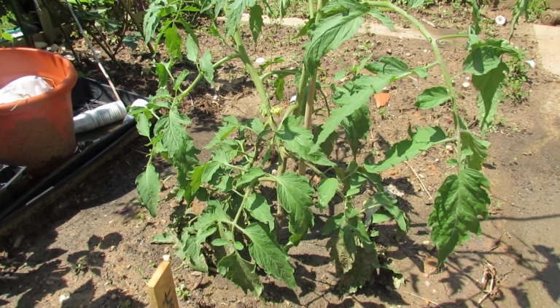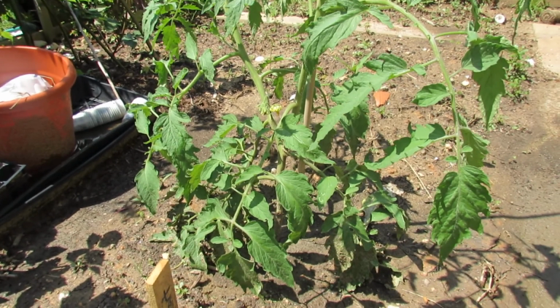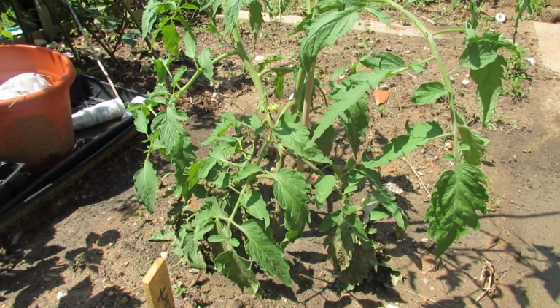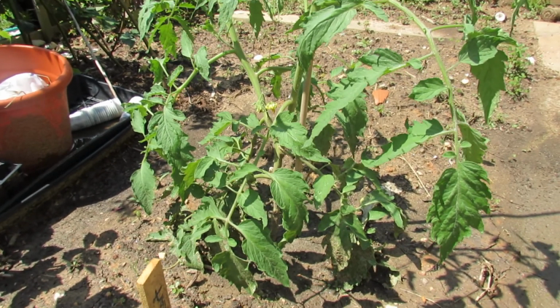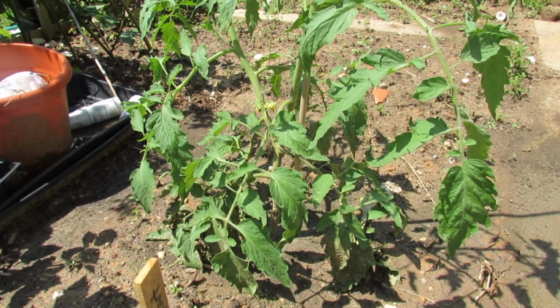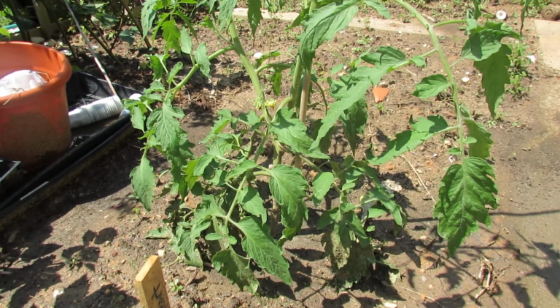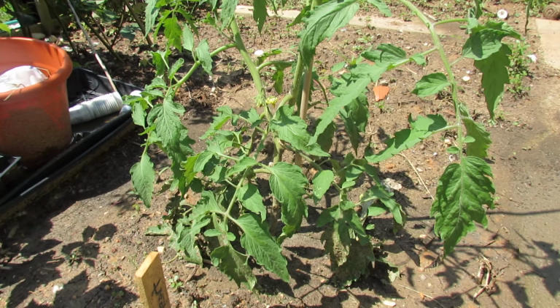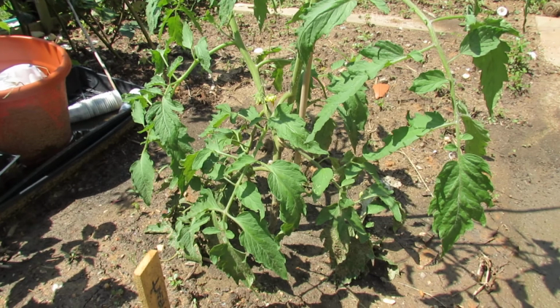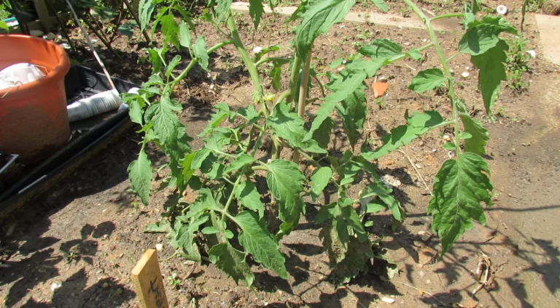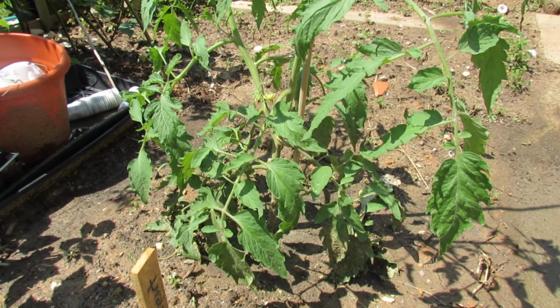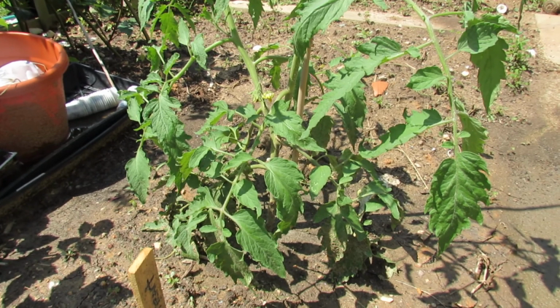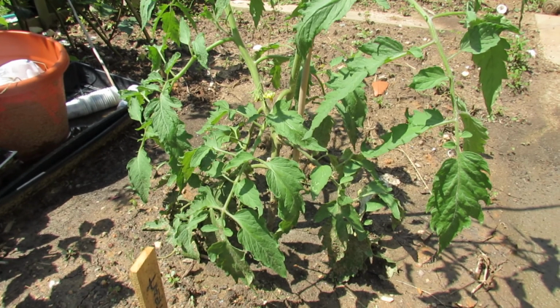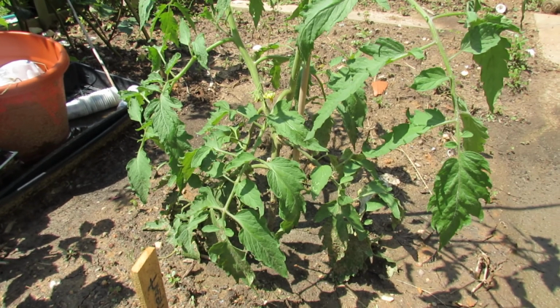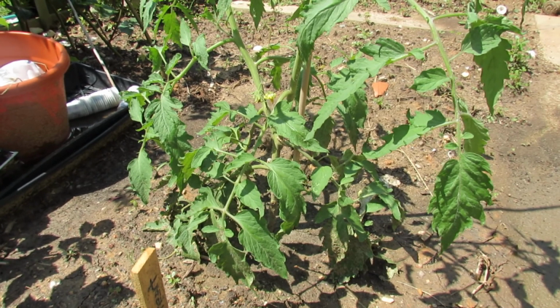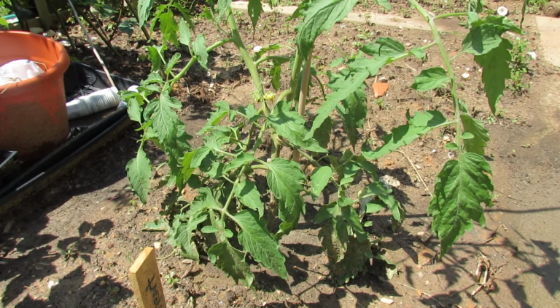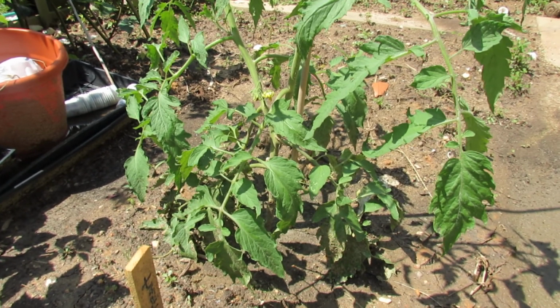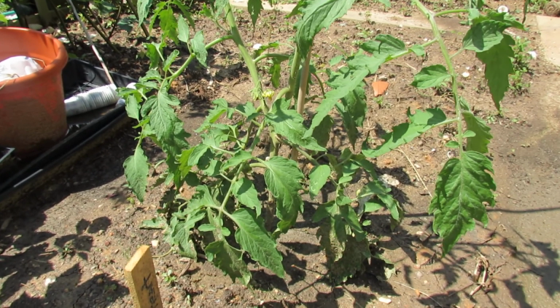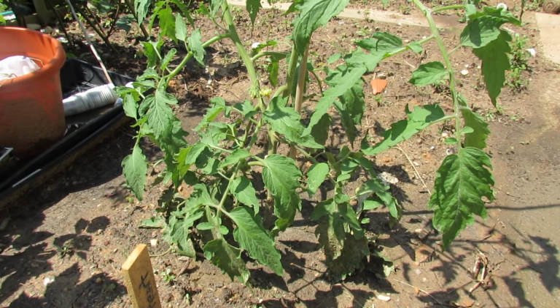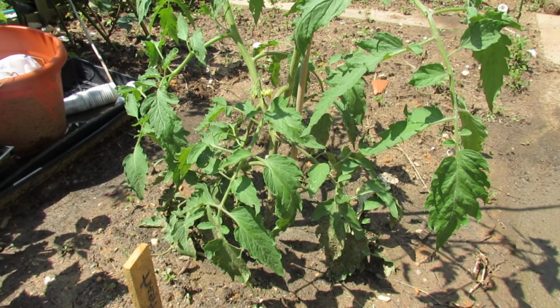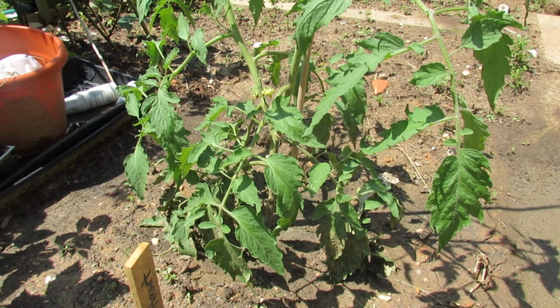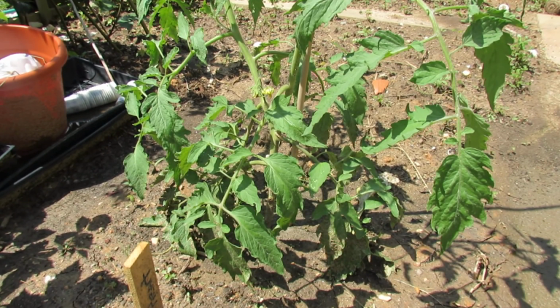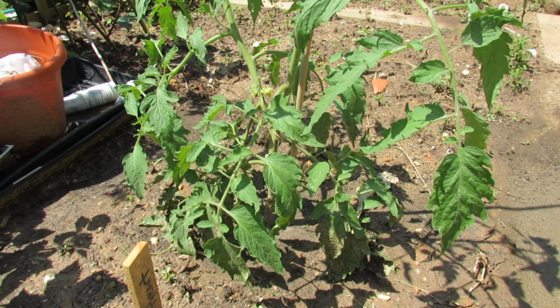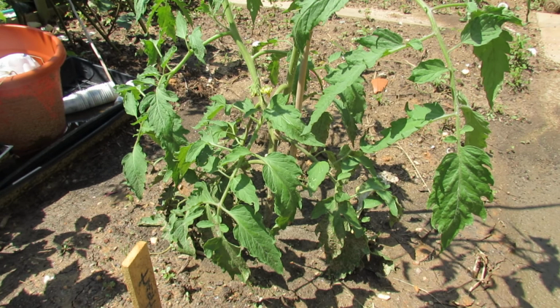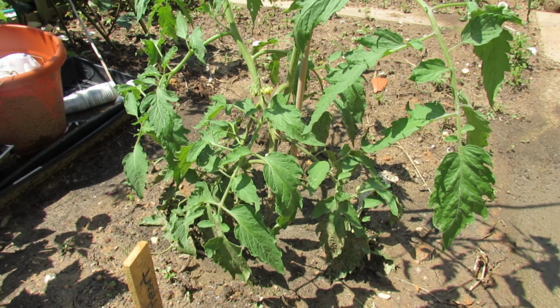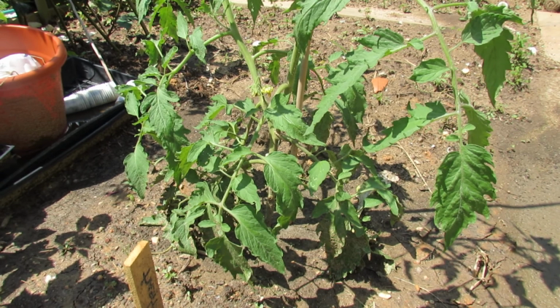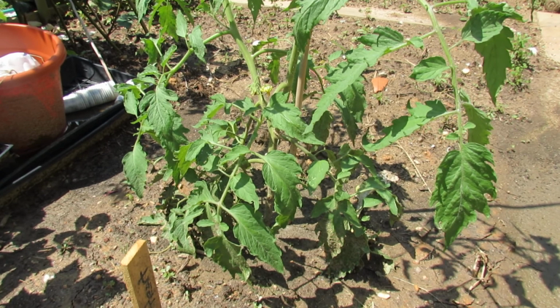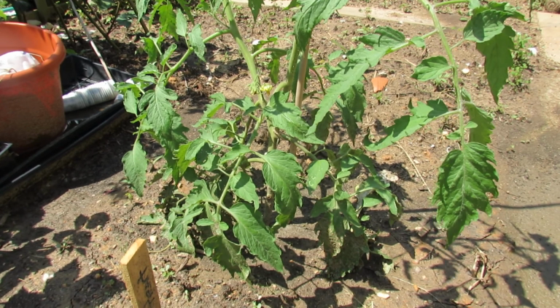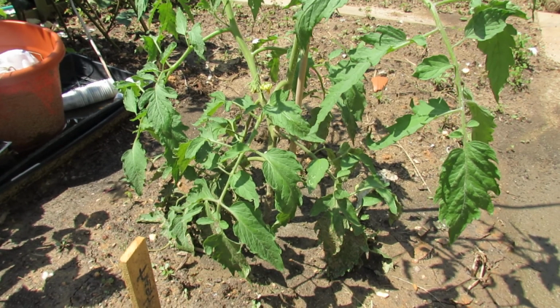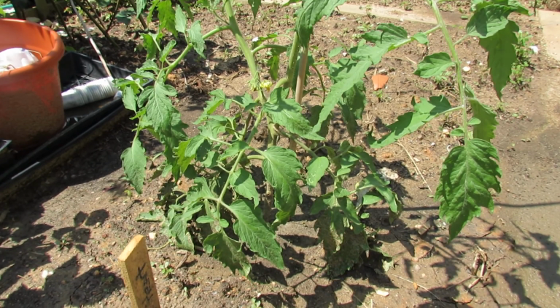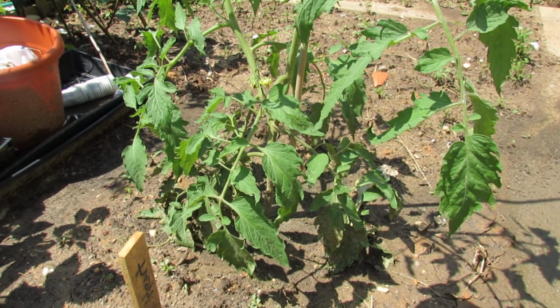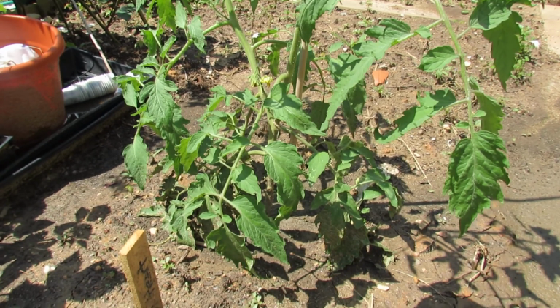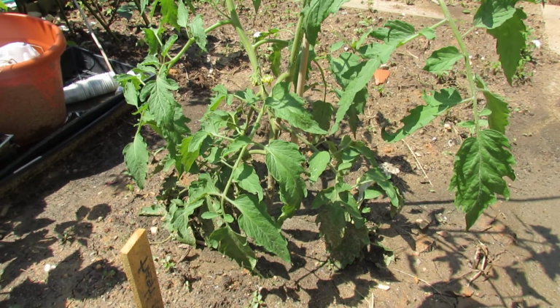Welcome to the Rusted Garden. Today I wanted to talk to you about soil splash. Soil splash is a way for the spores of leaf spot and blight to get onto your tomato.